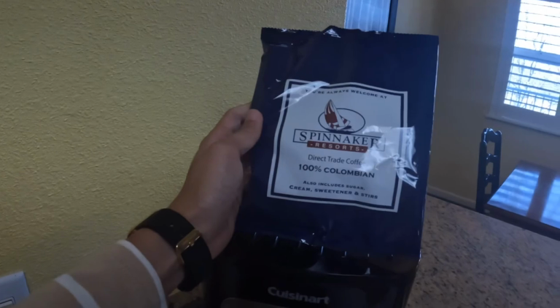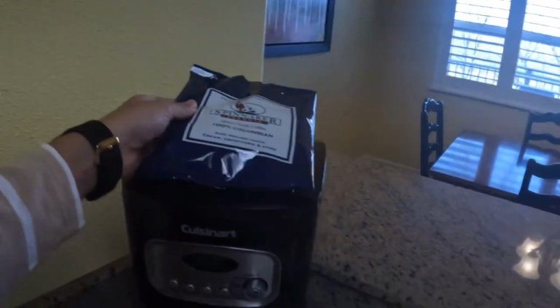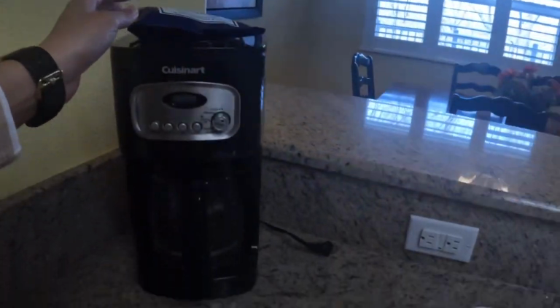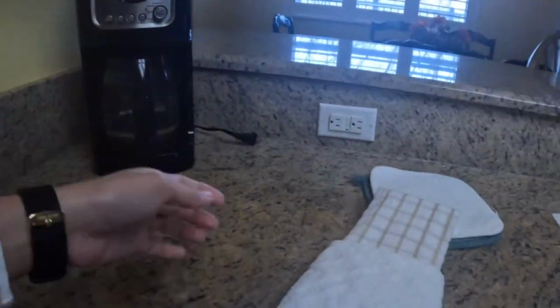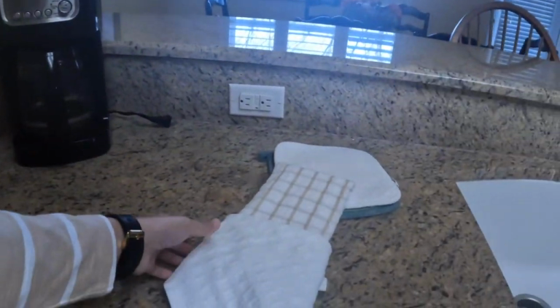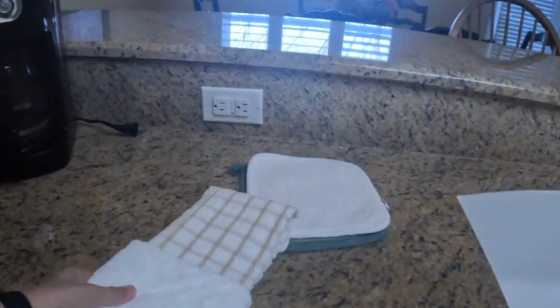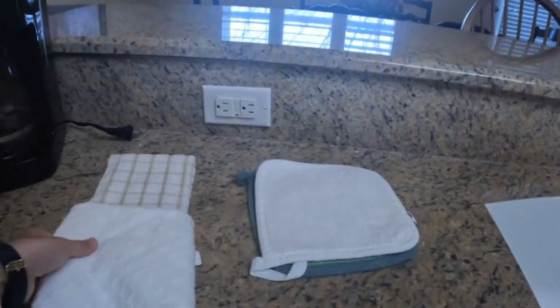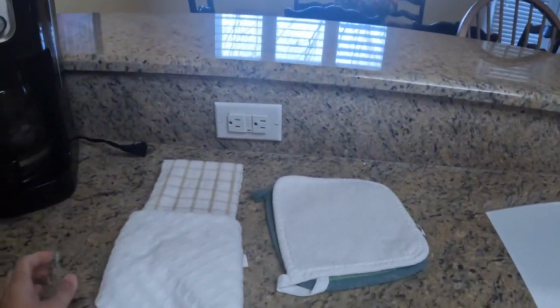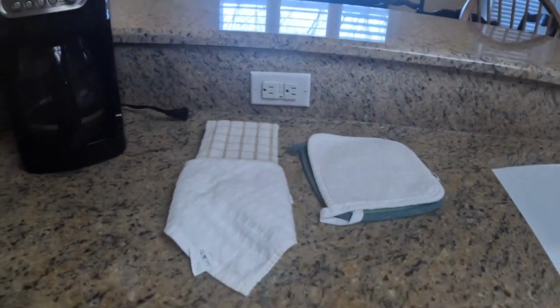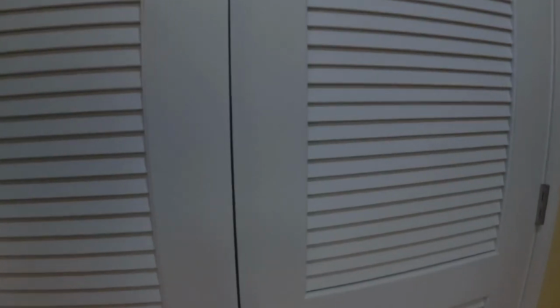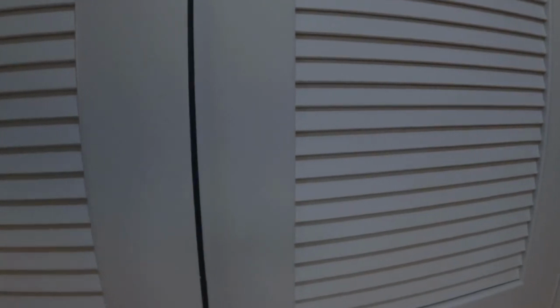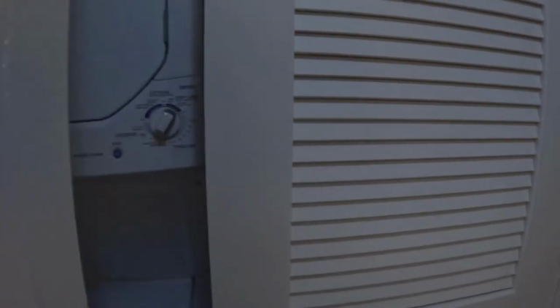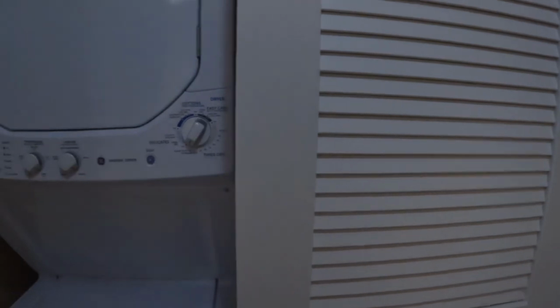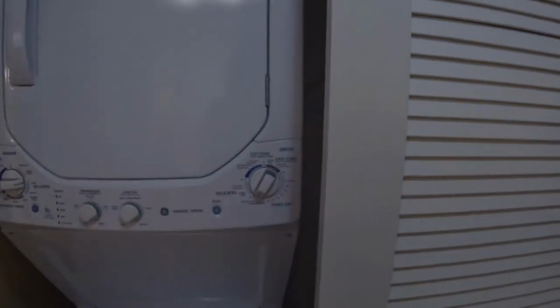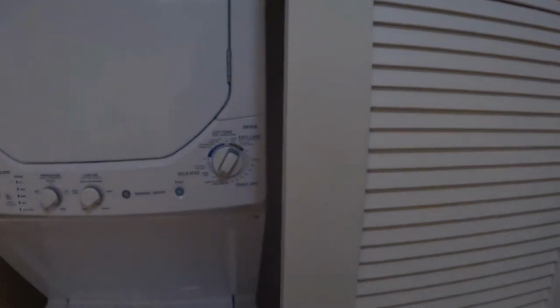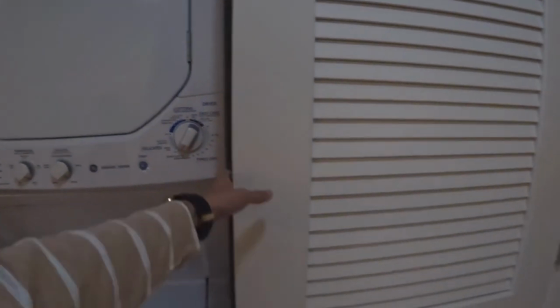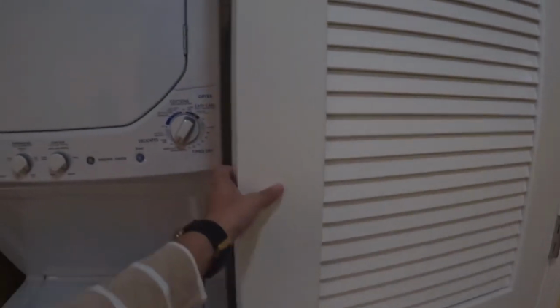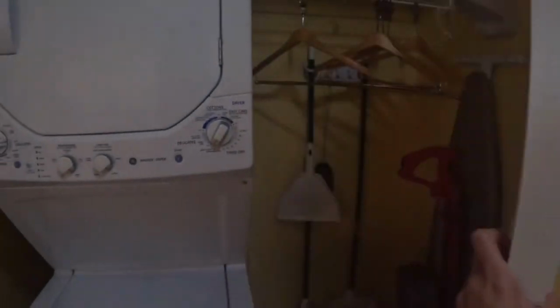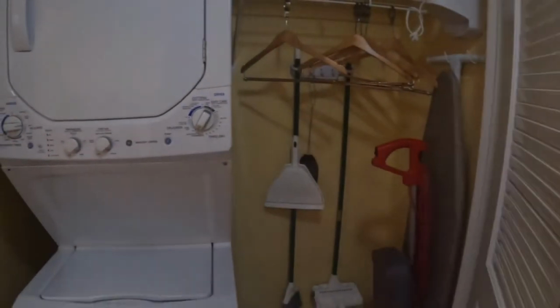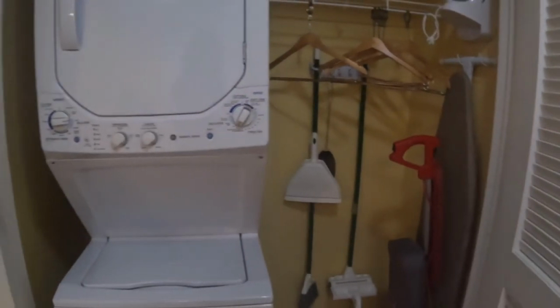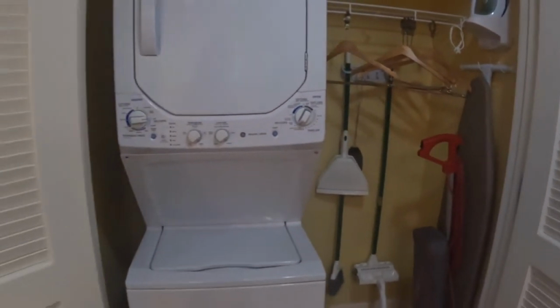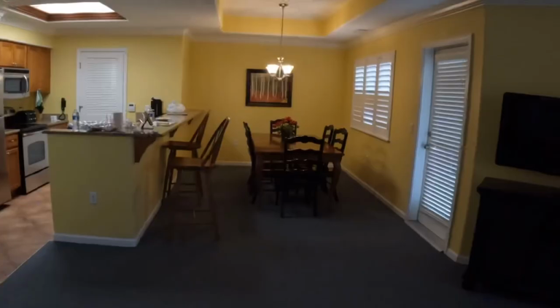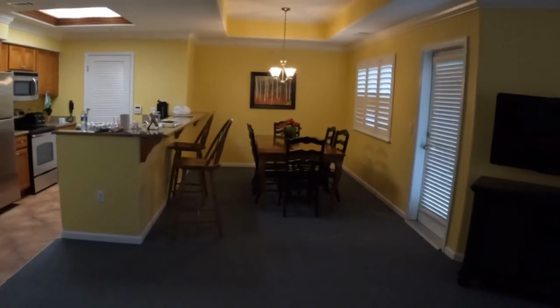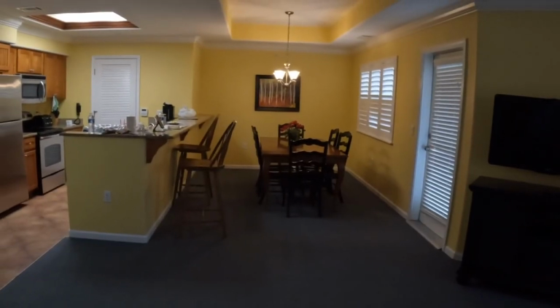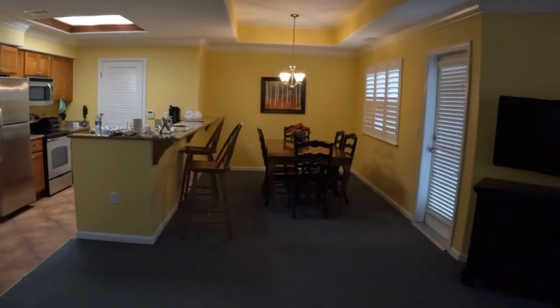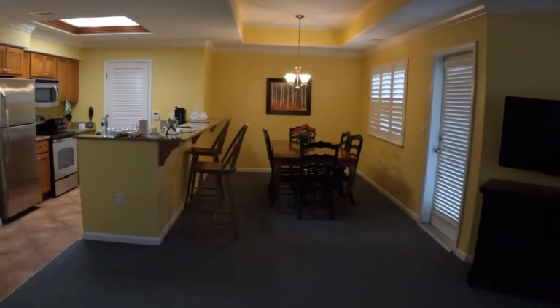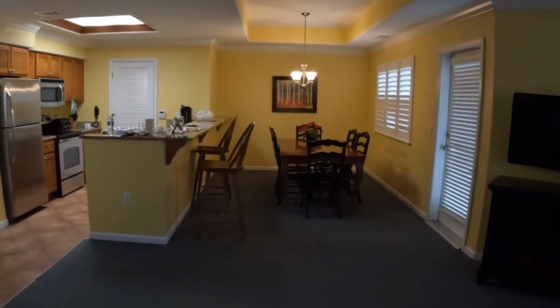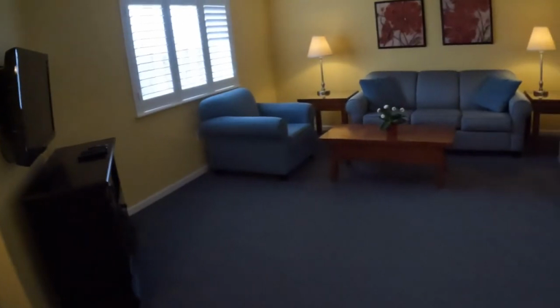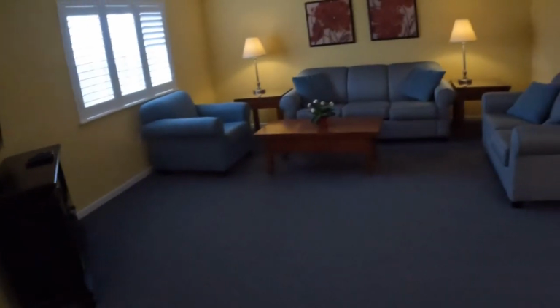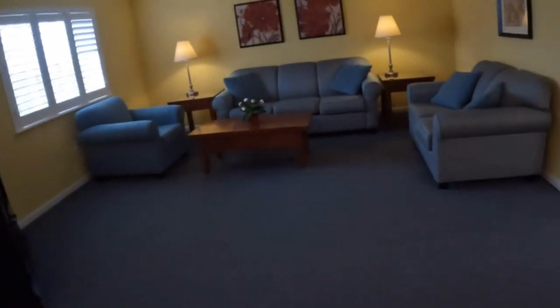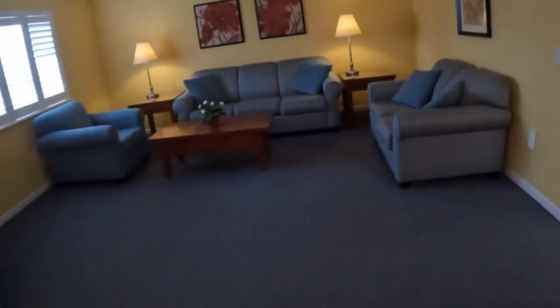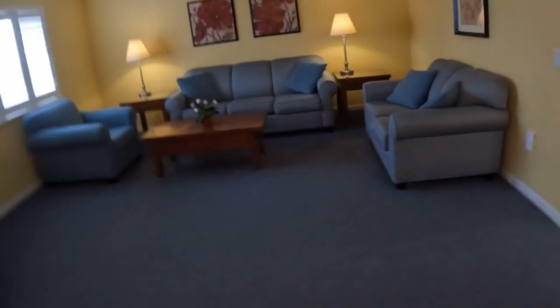It comes with free coffee and a coffee maker. It also comes with a dryer and washer. There's the dining table, and here's the living room.